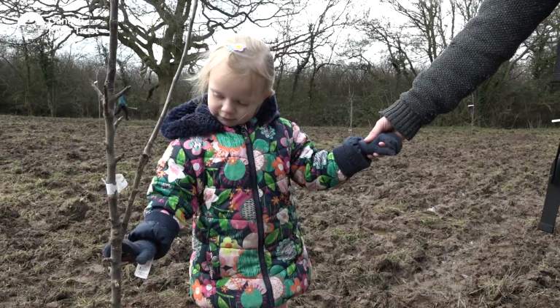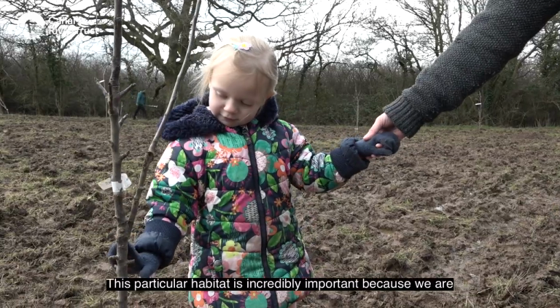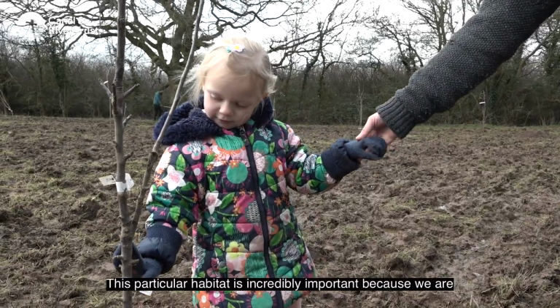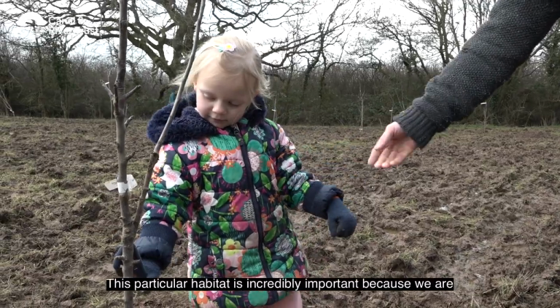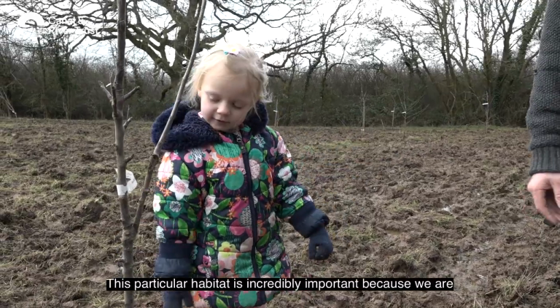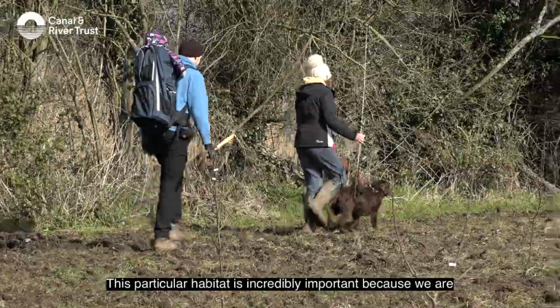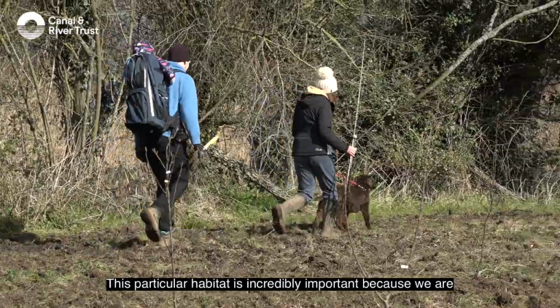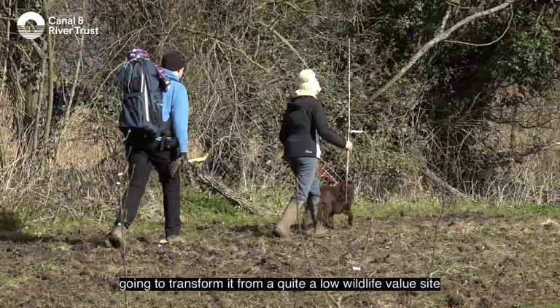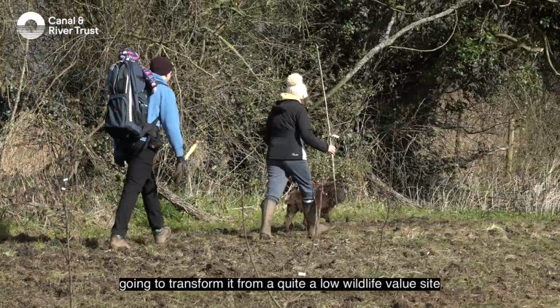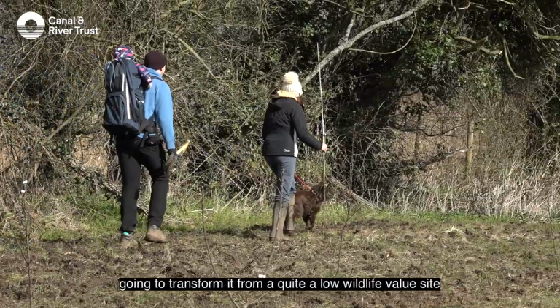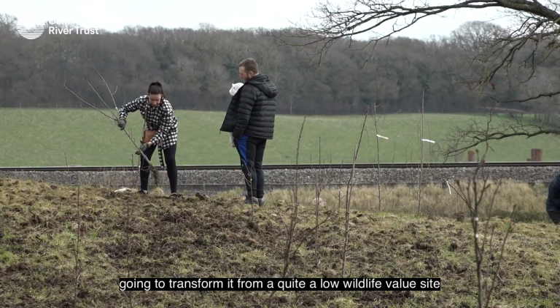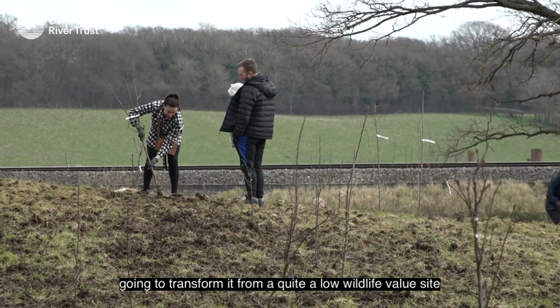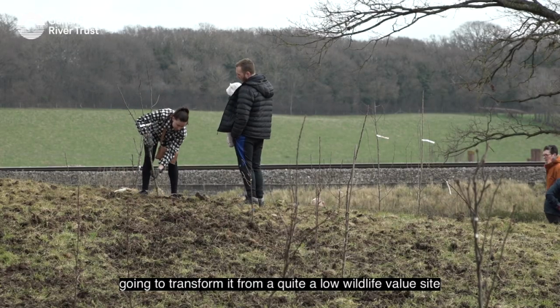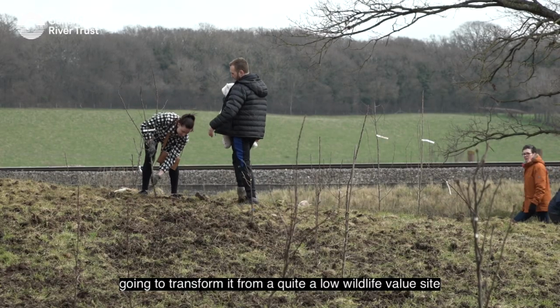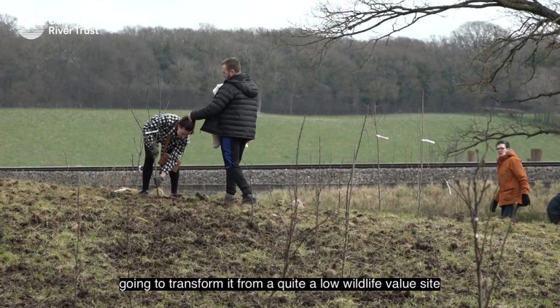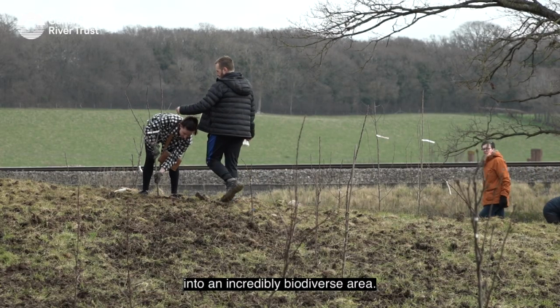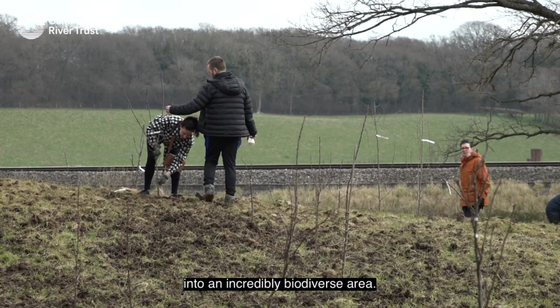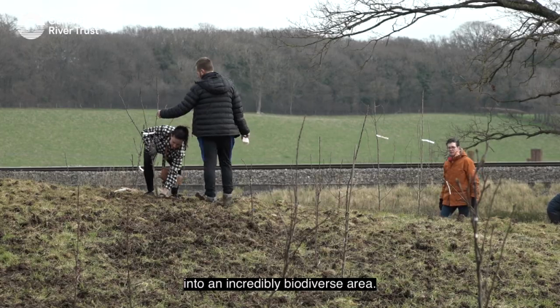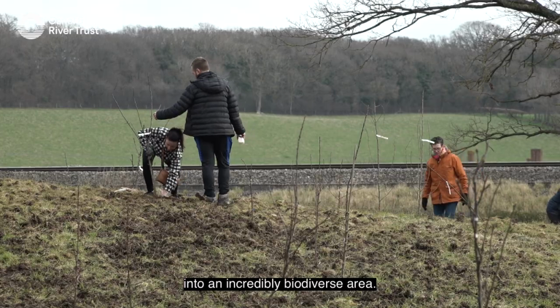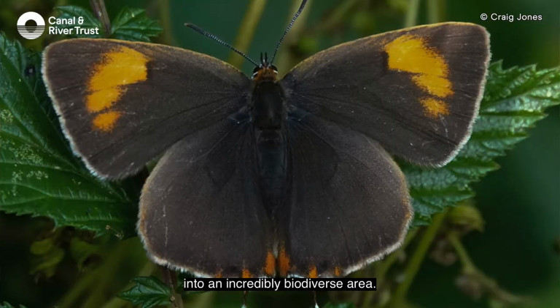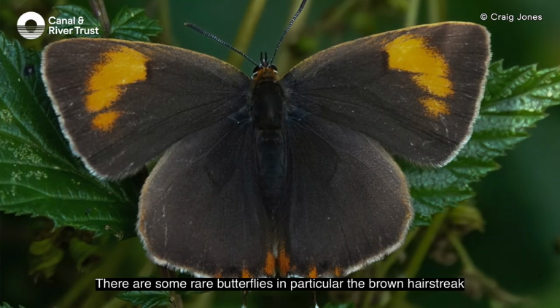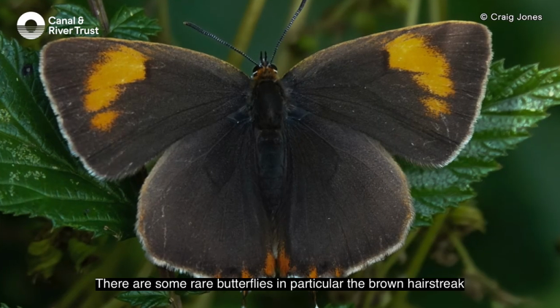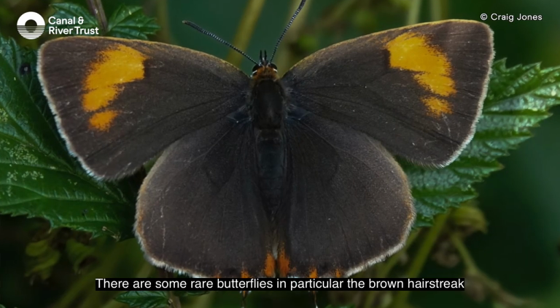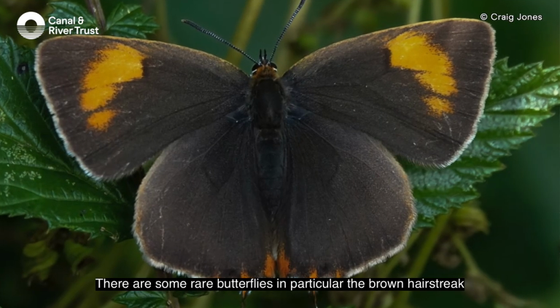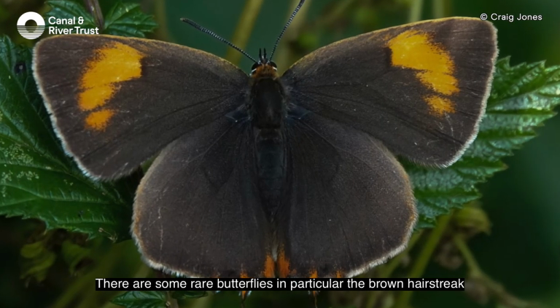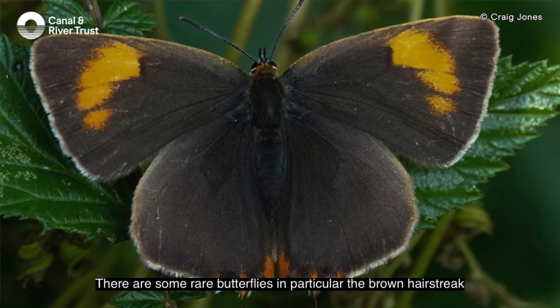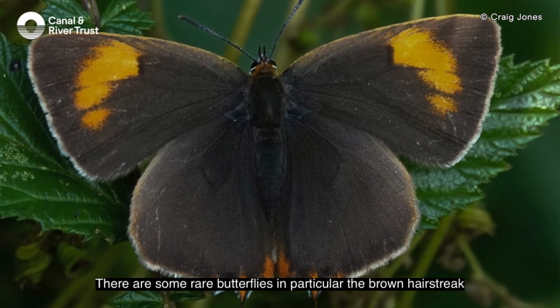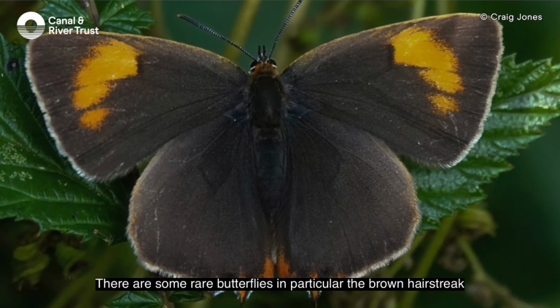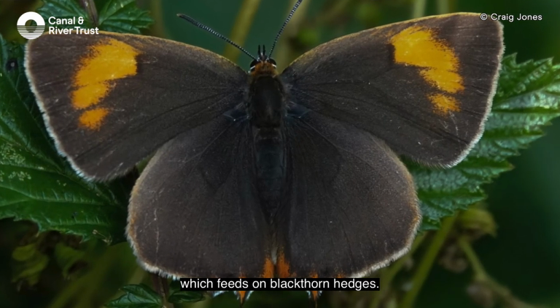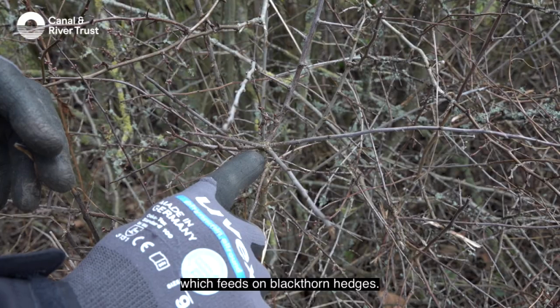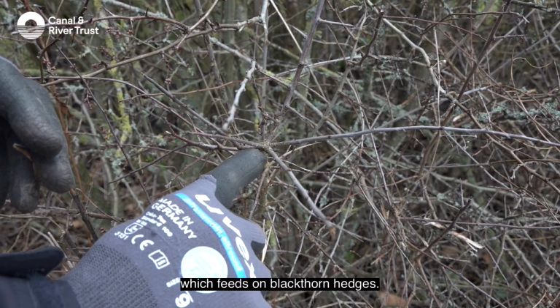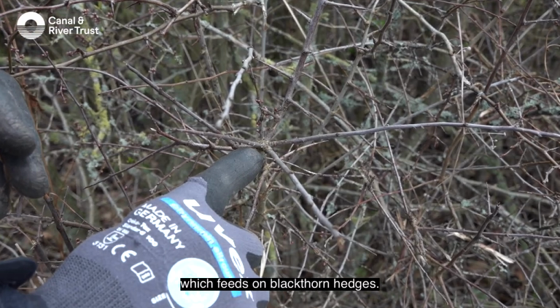This particular habitat is incredibly important because we're going to transform it from quite a low wildlife value site into an incredibly biodiverse area. There are some rare butterflies, in particular the brown hairstreak, which feeds on blackthorn hedges.